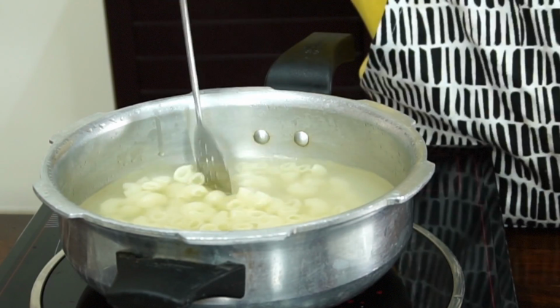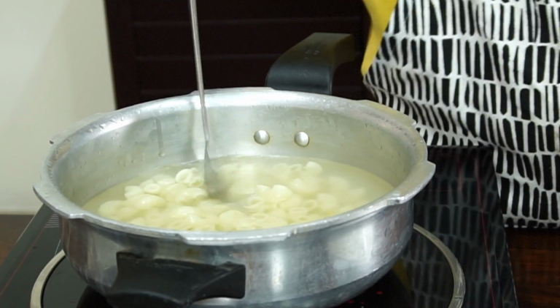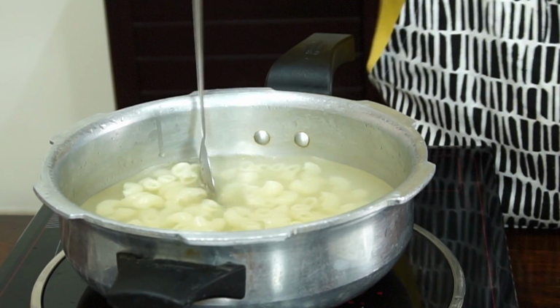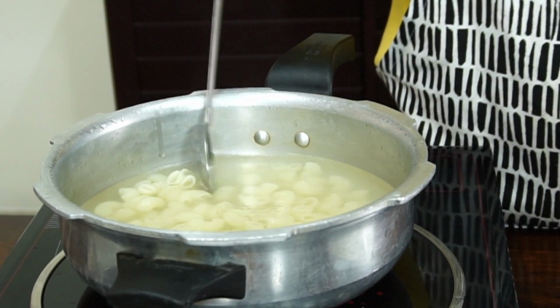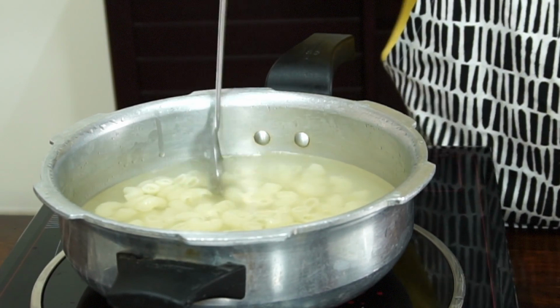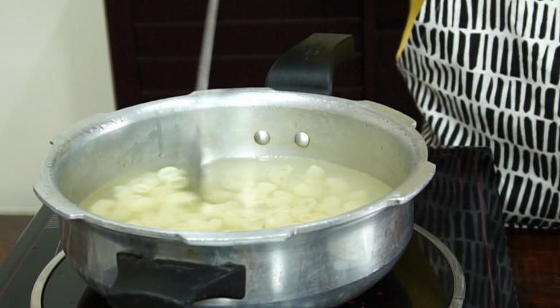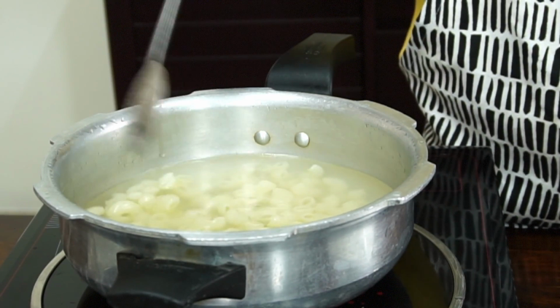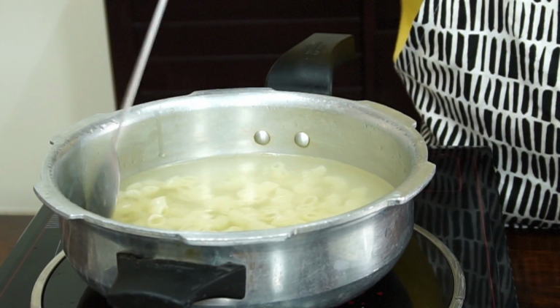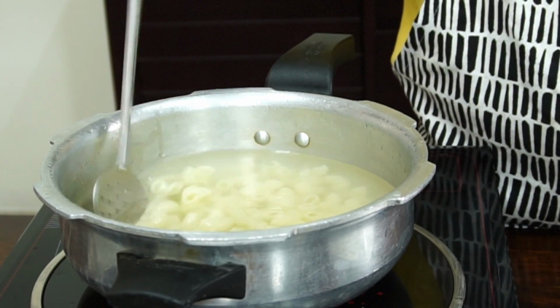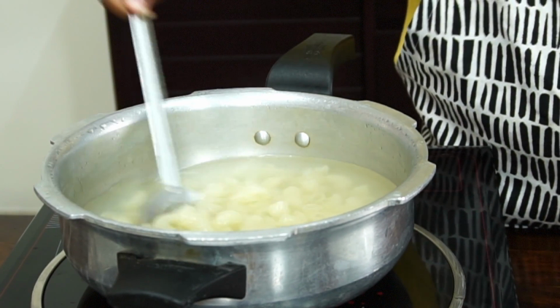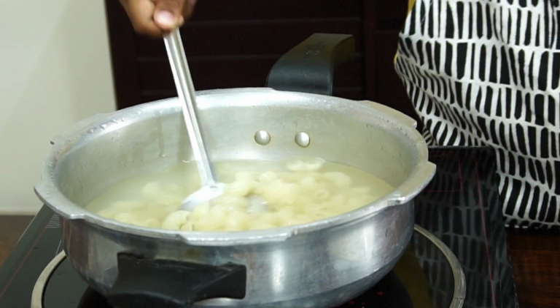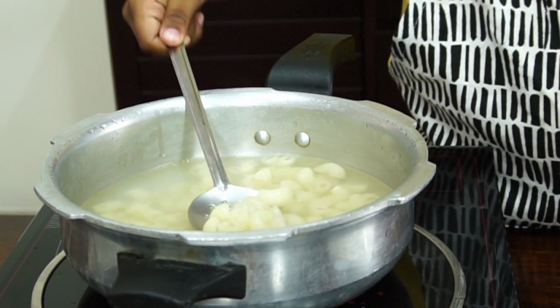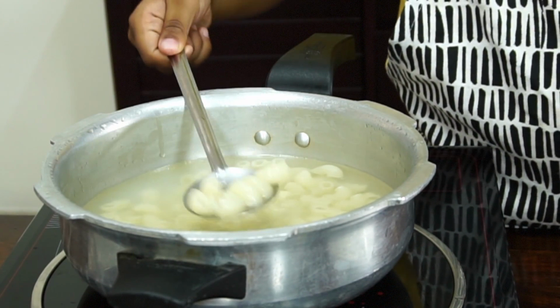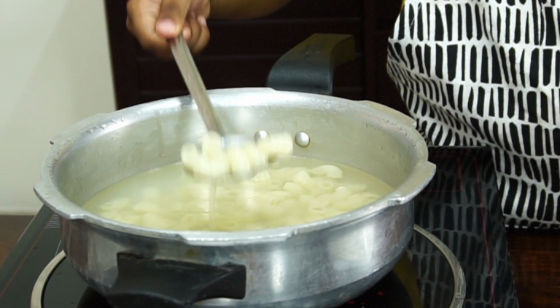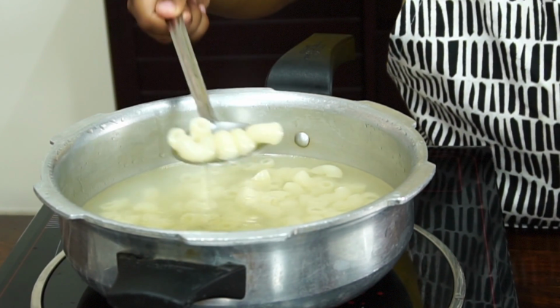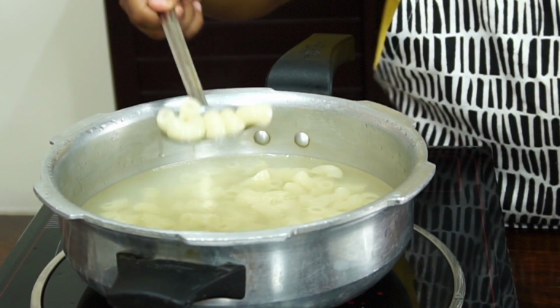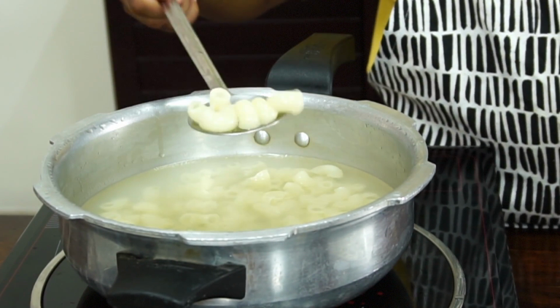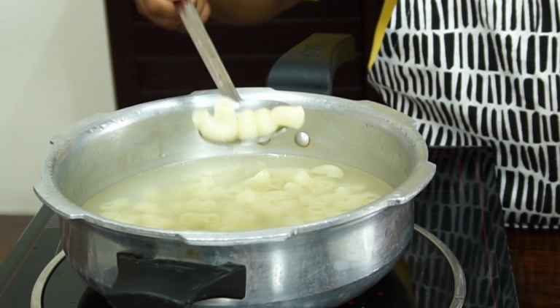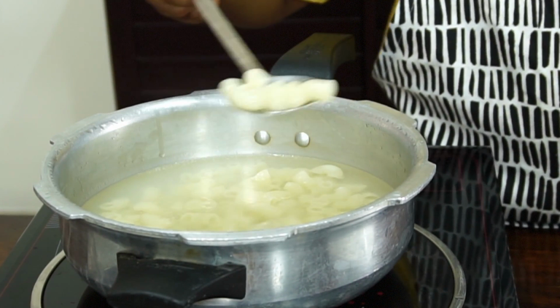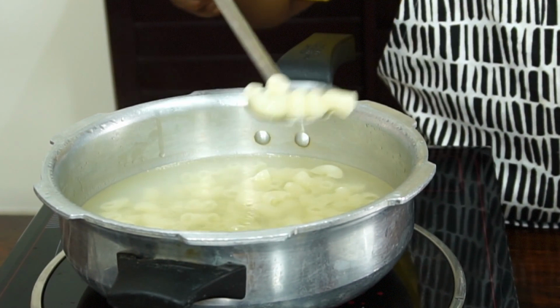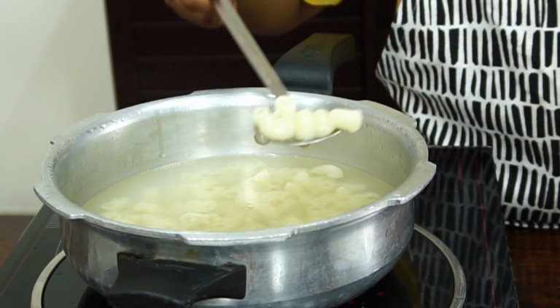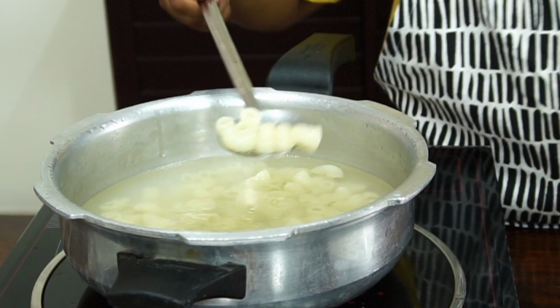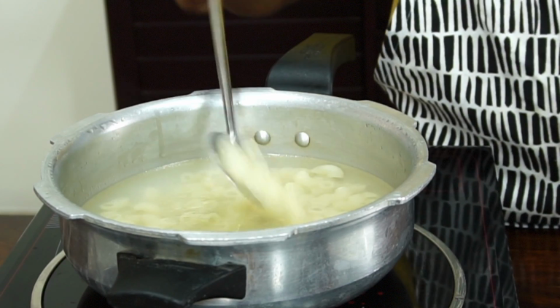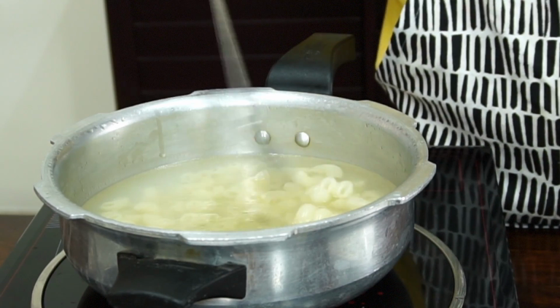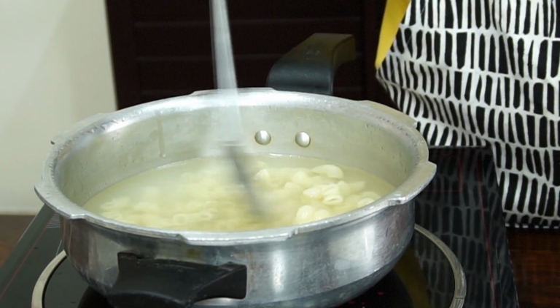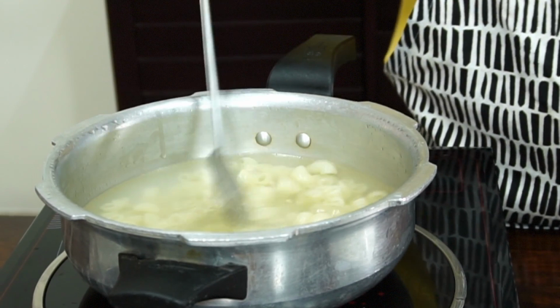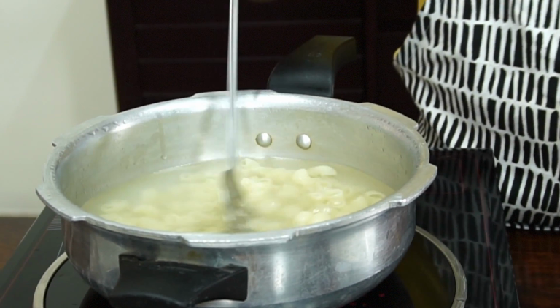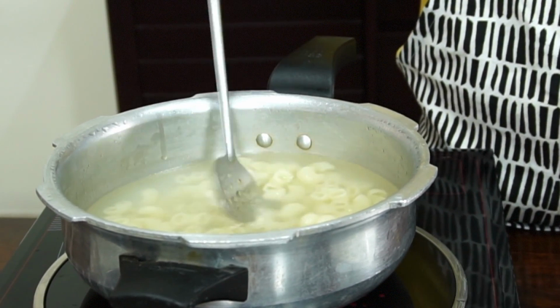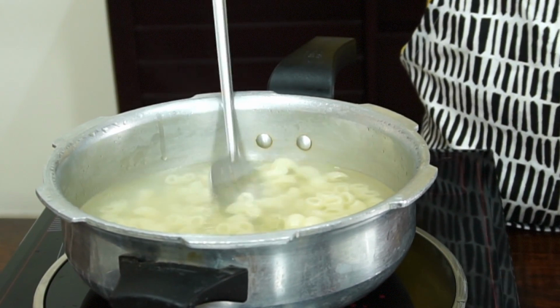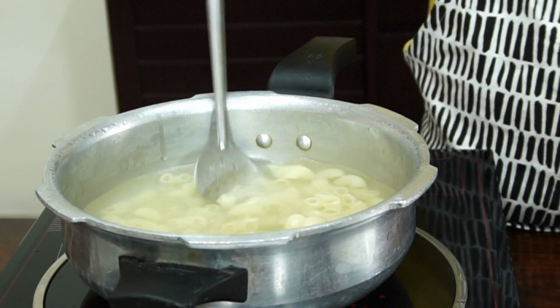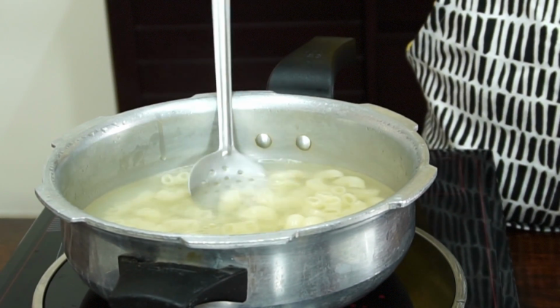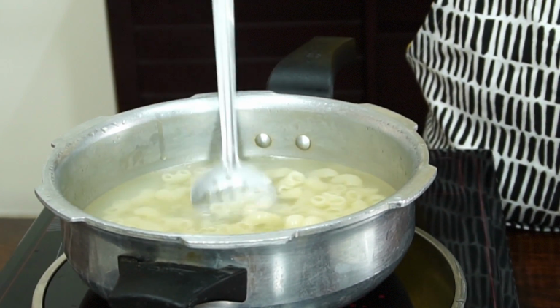And see? It's perfect. And now we have to drain off the water.